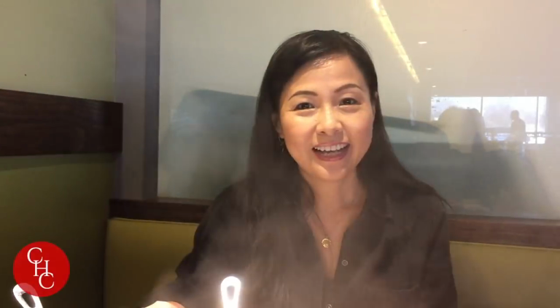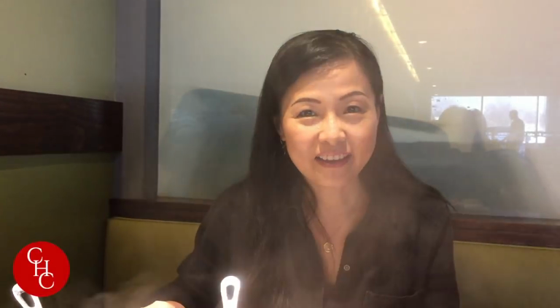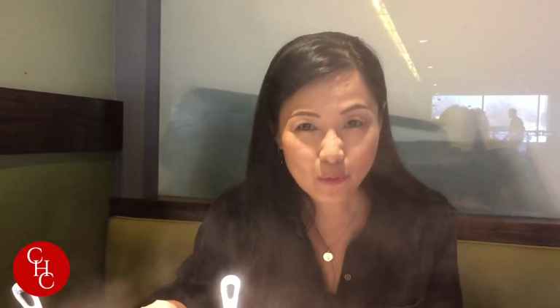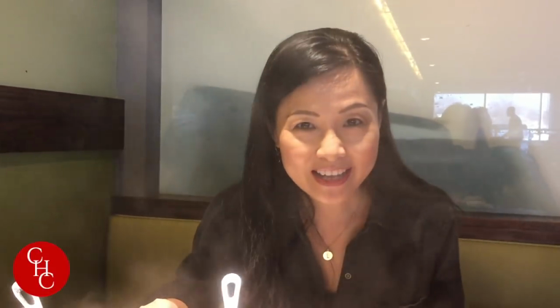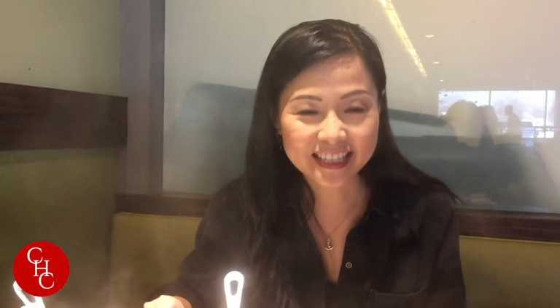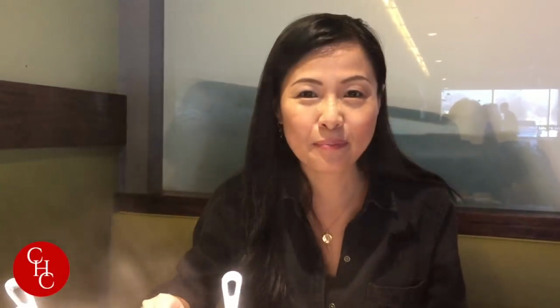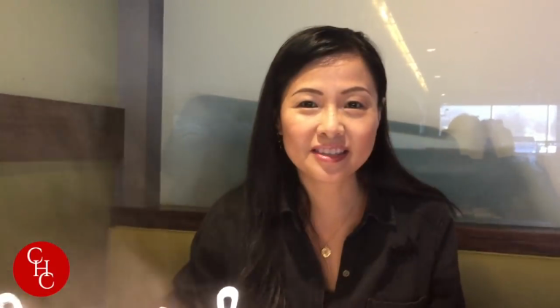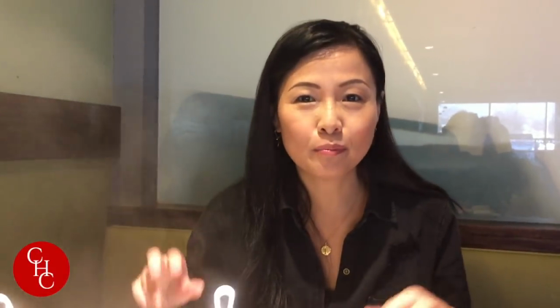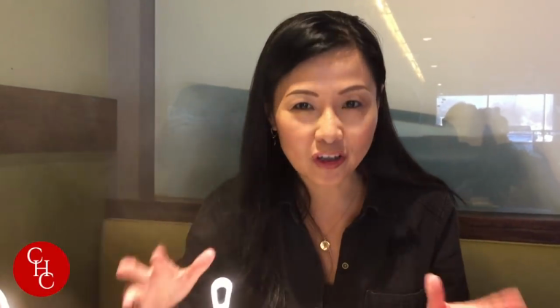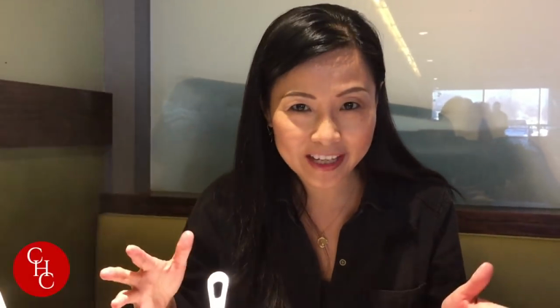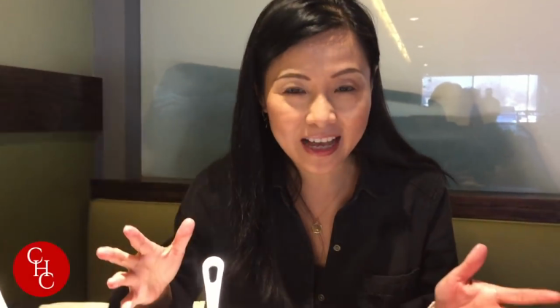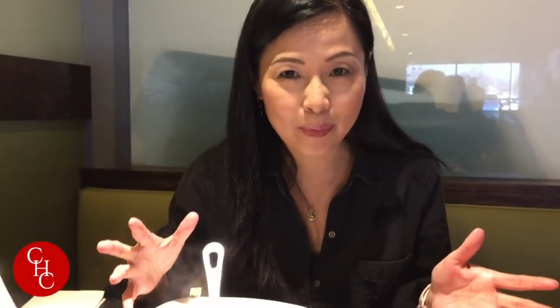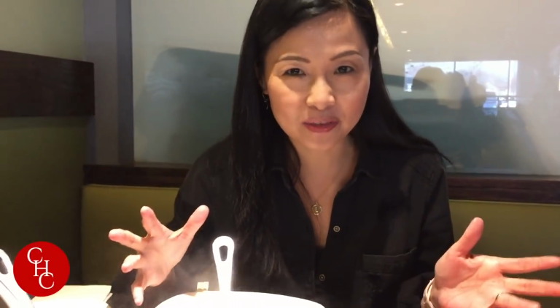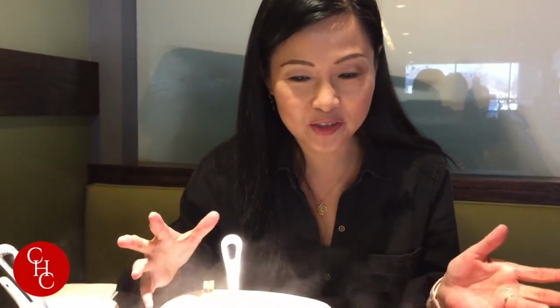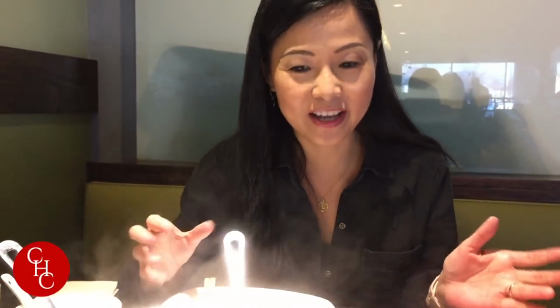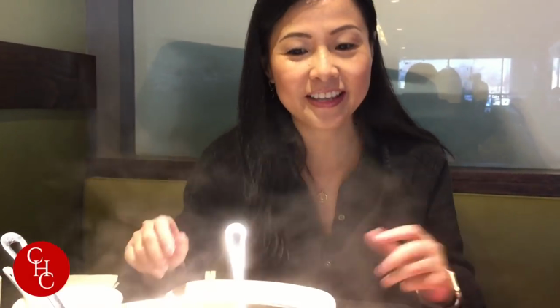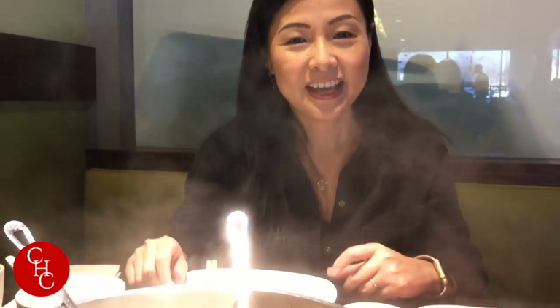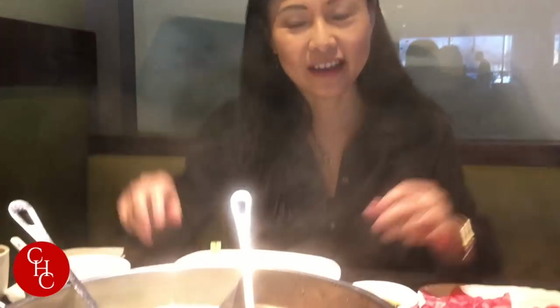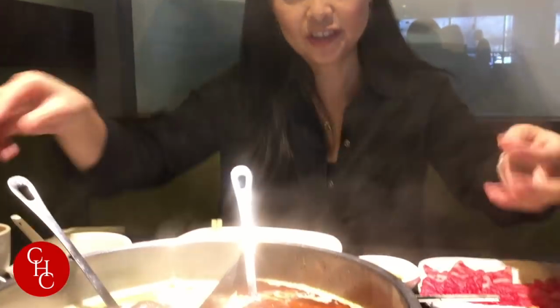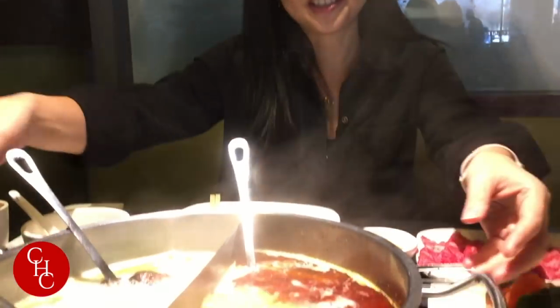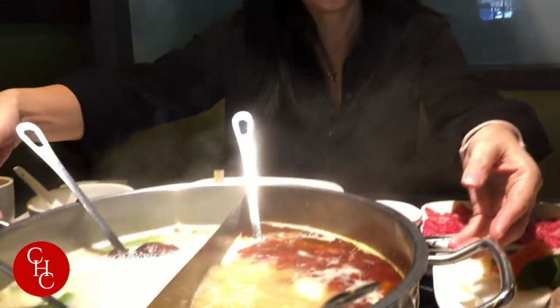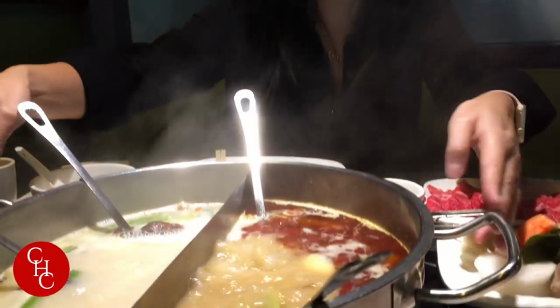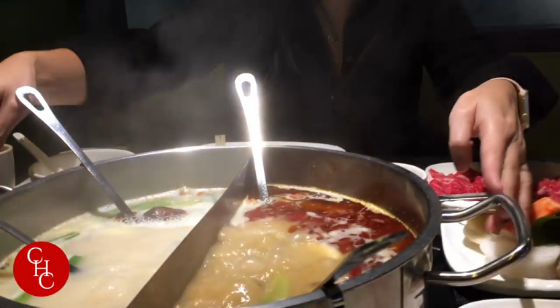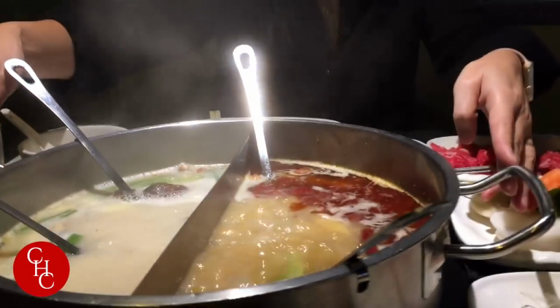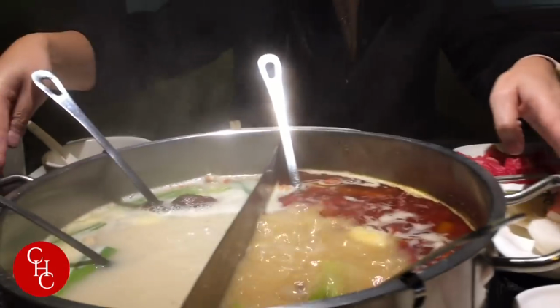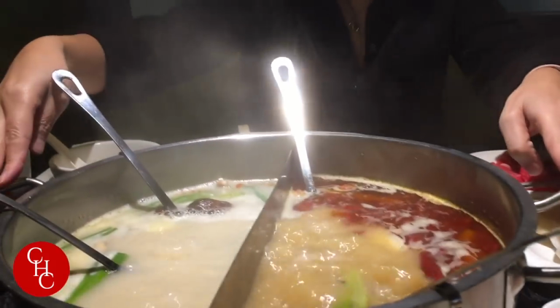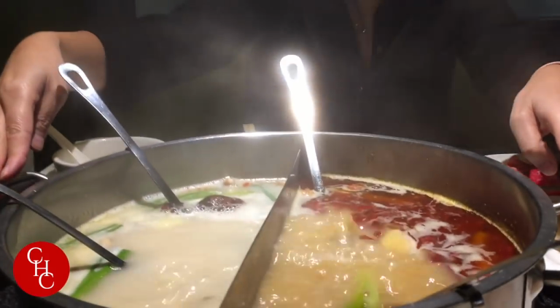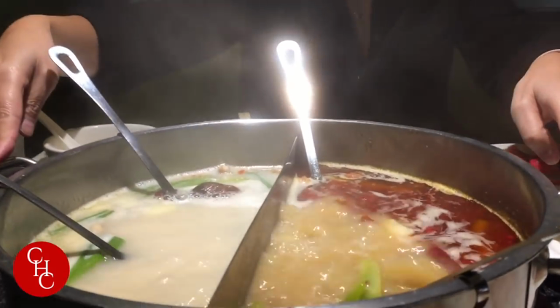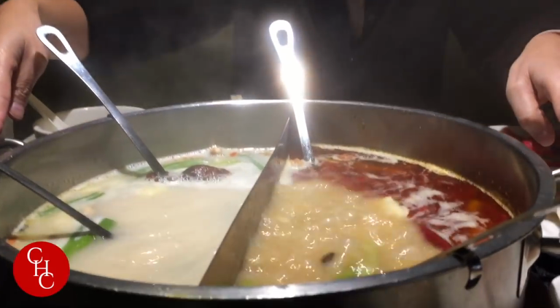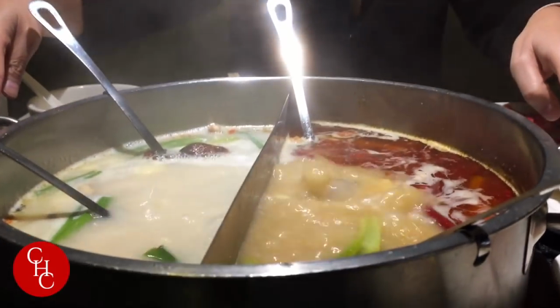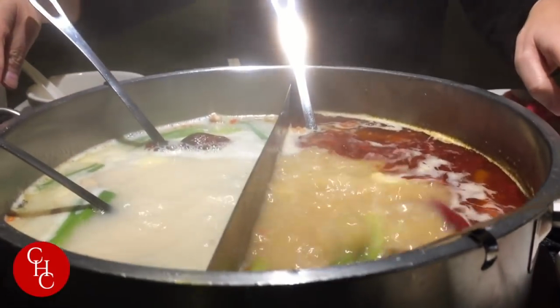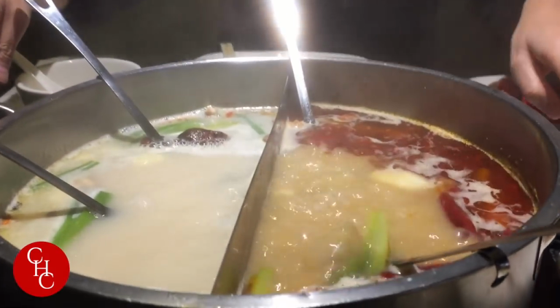Hi everyone, I'm at the Mungong Liao hot pot restaurant. I ordered half and half pinyang hot pot.